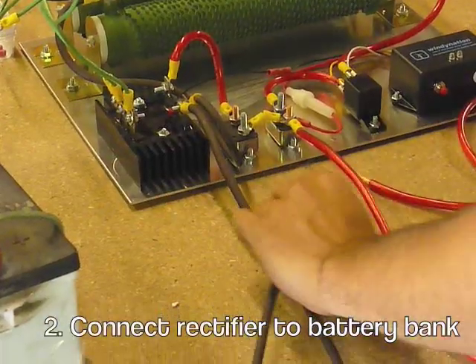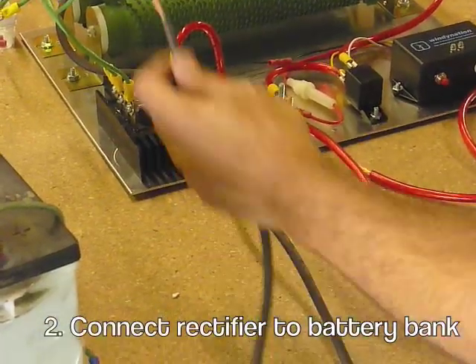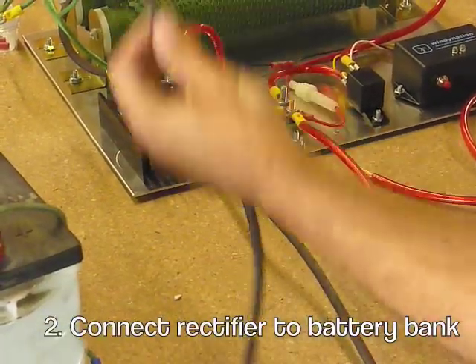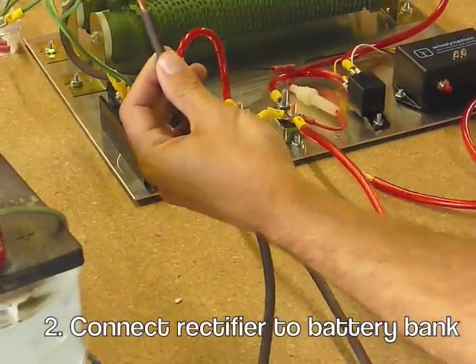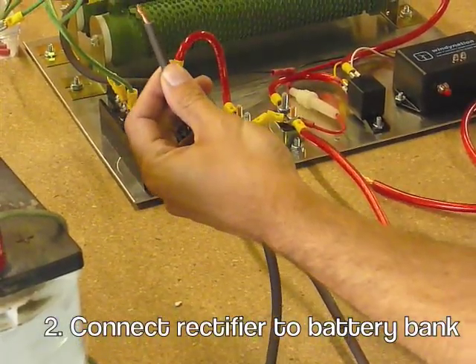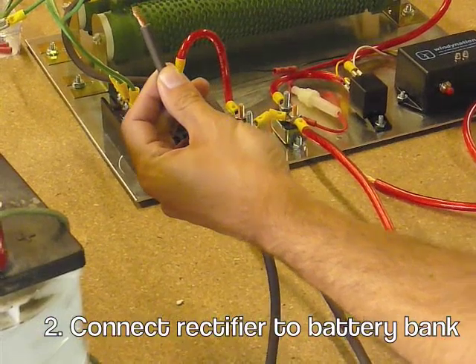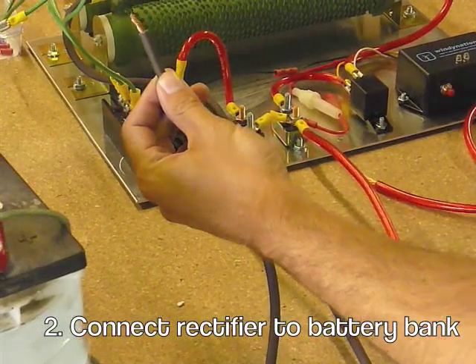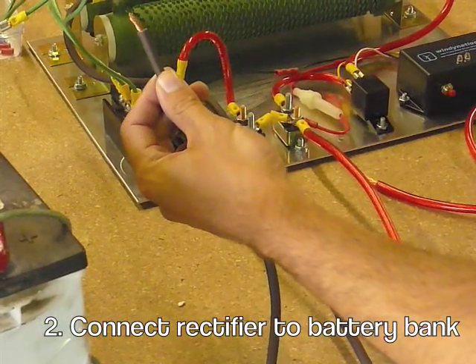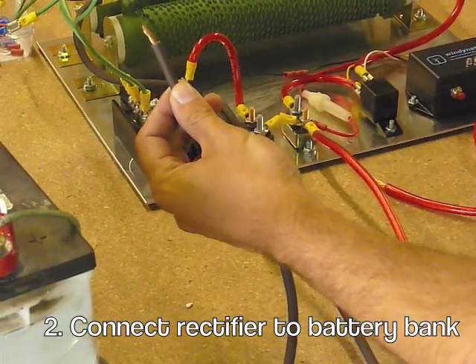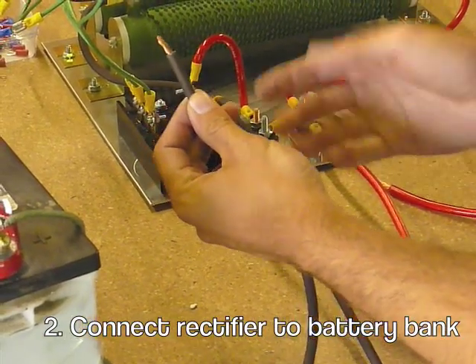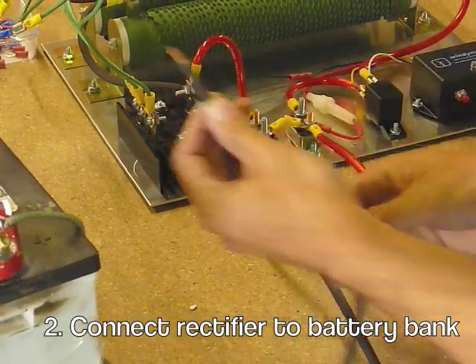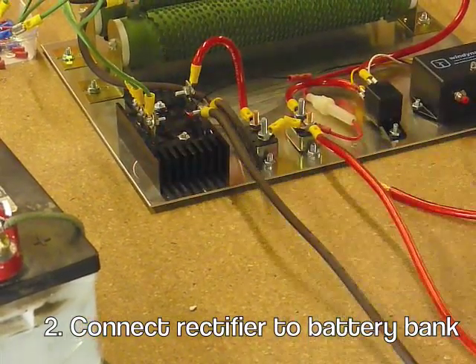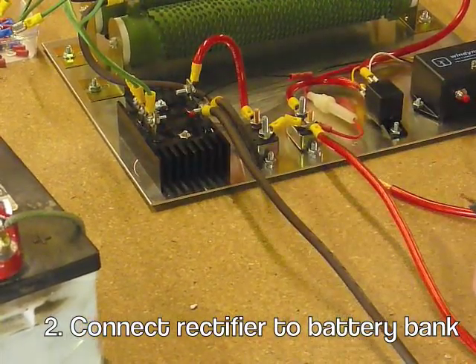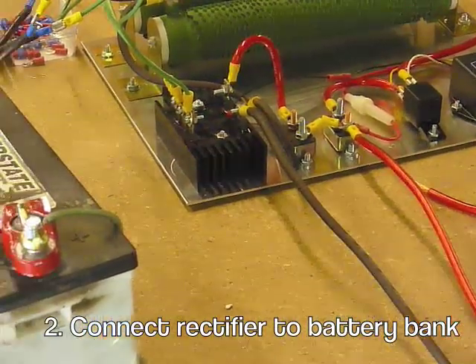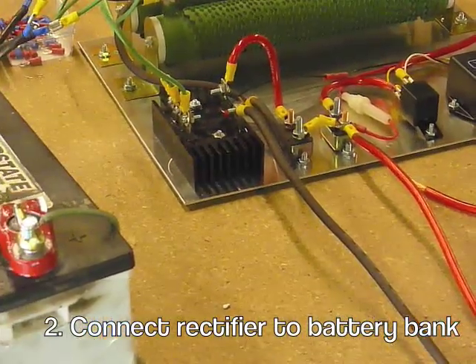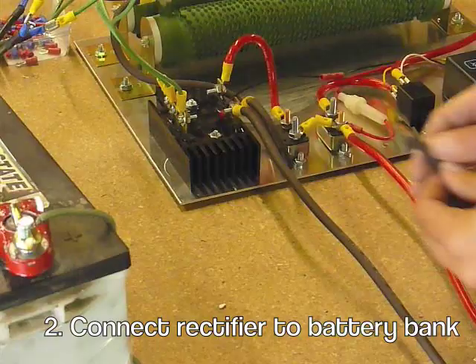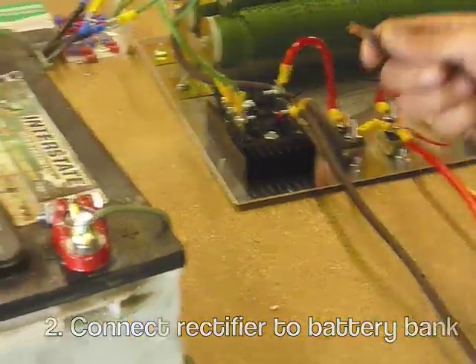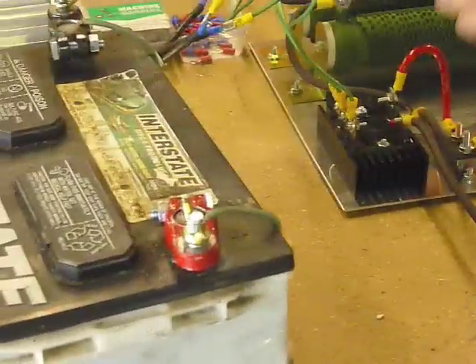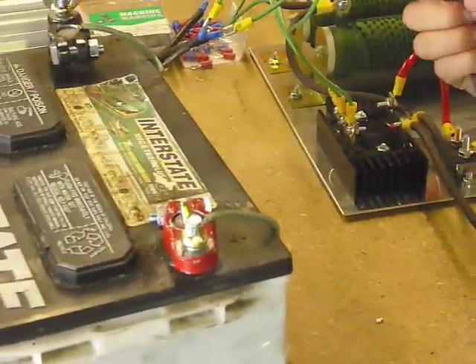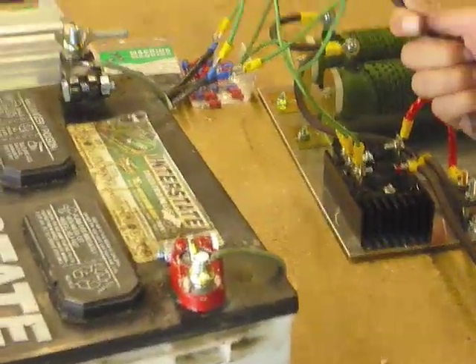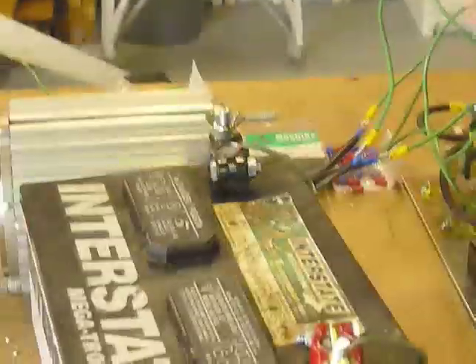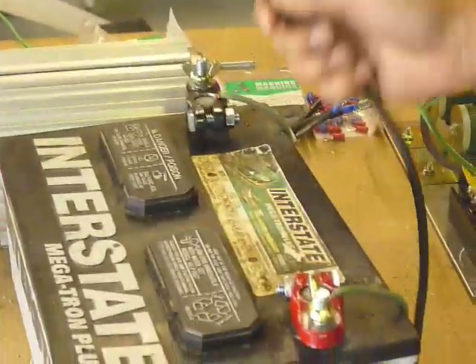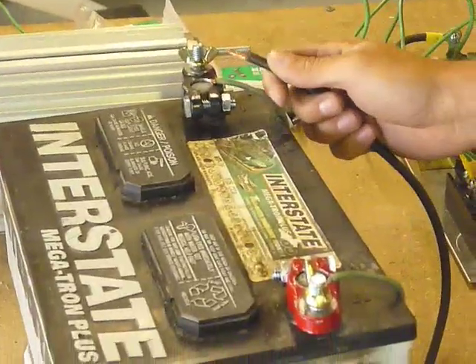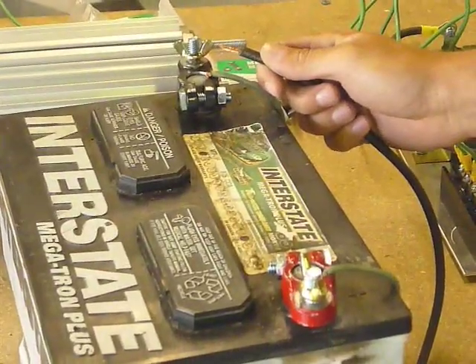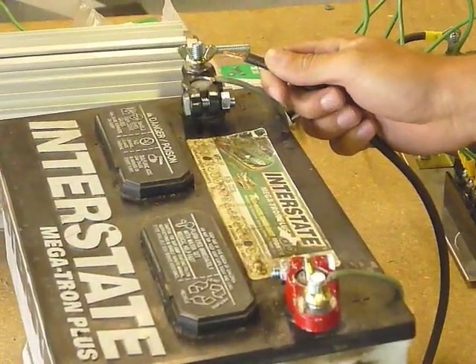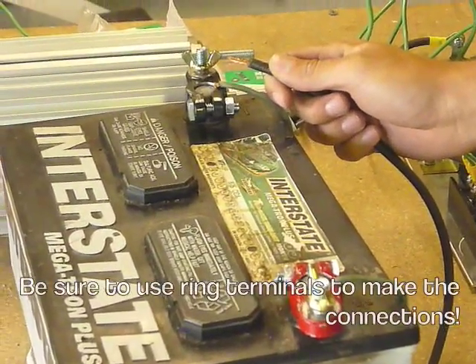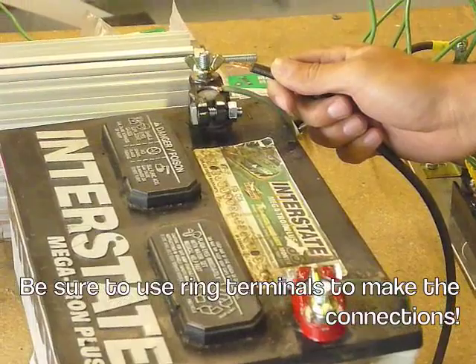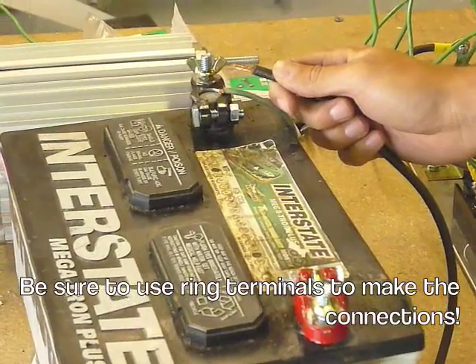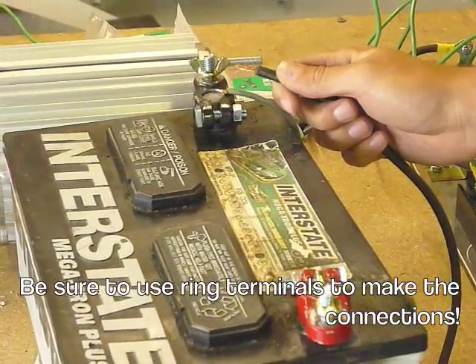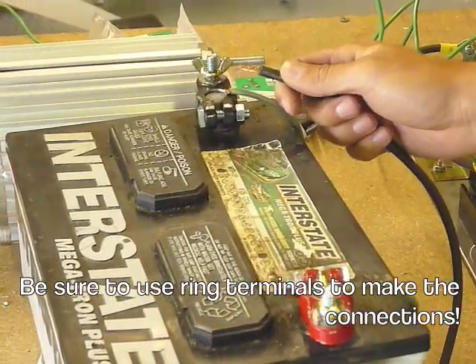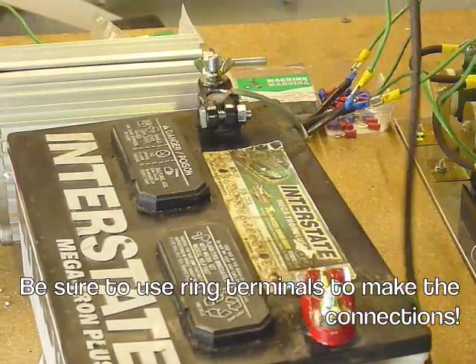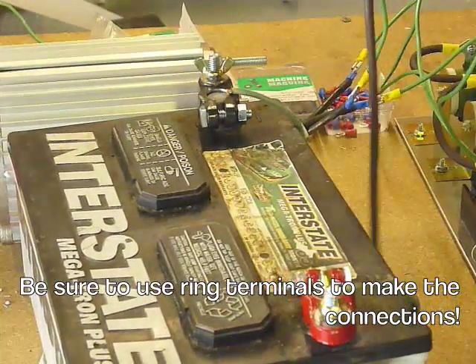Now we're going to make the connections from our charge controller to the battery bank. You're going to take the black wire coming out of the rectifier and connect it to the negative terminal of your battery bank using a proper sized ring terminal.